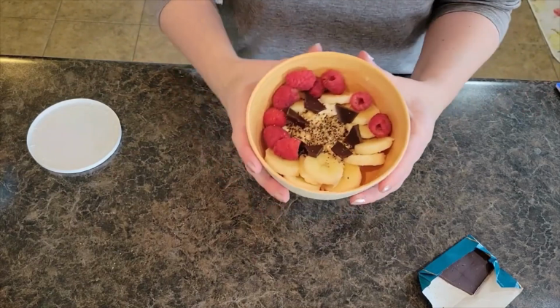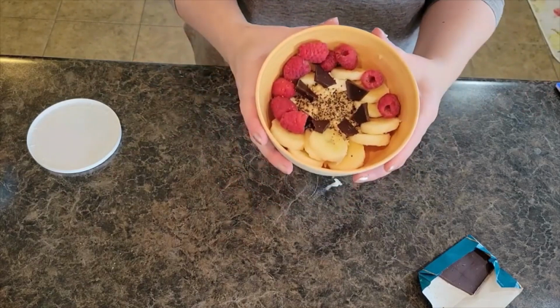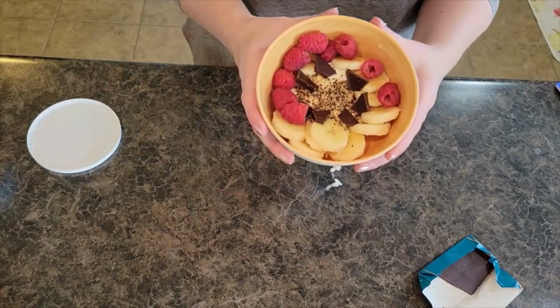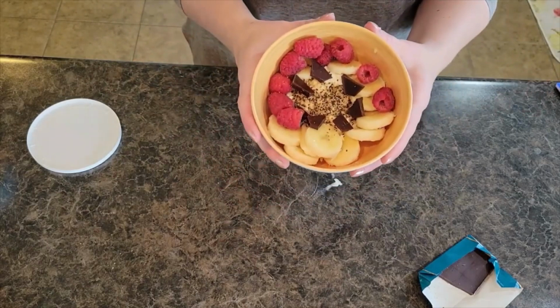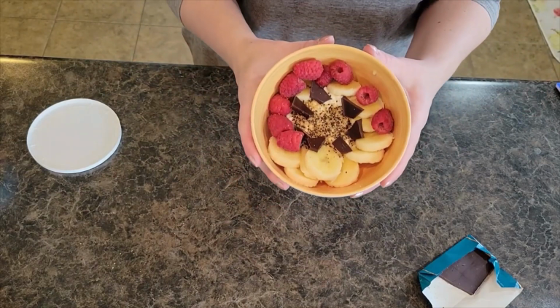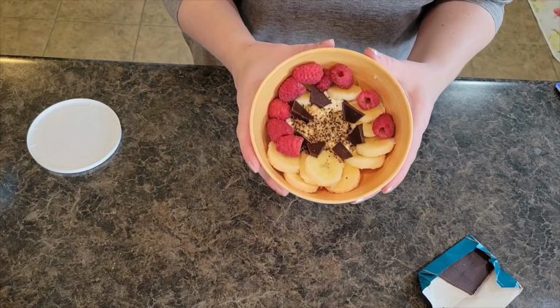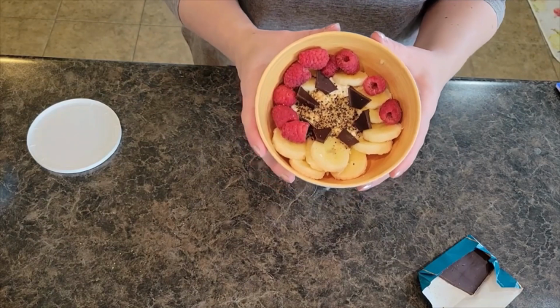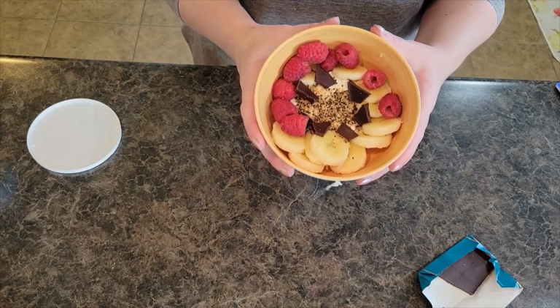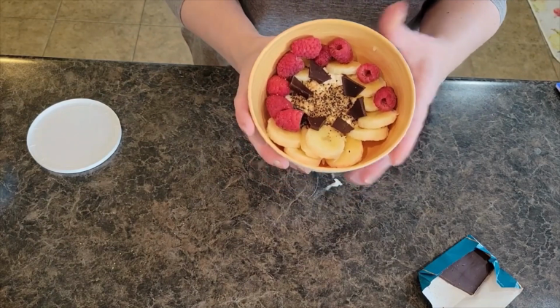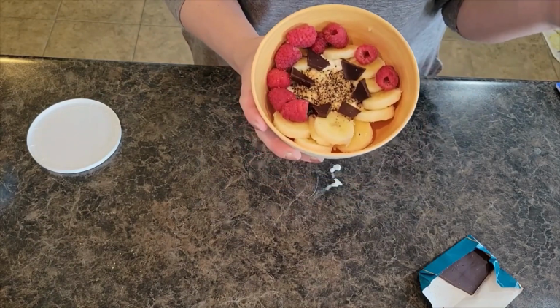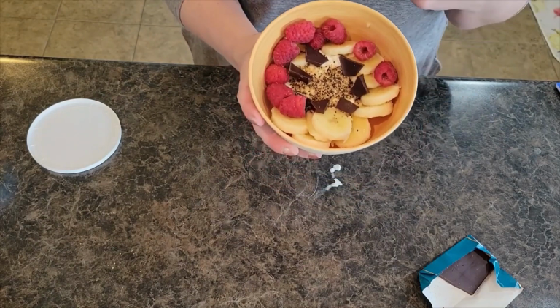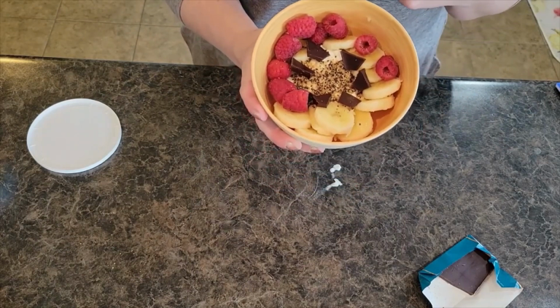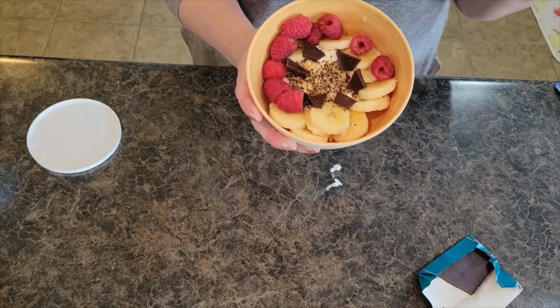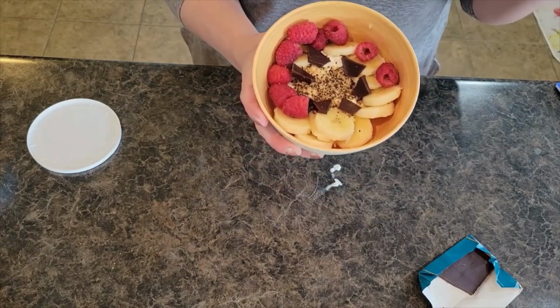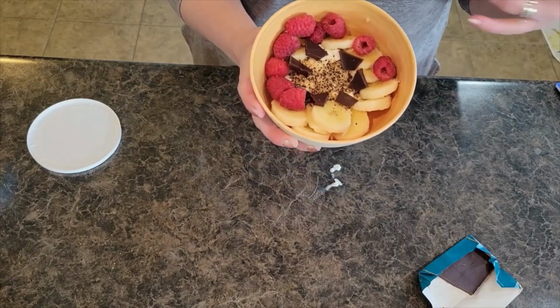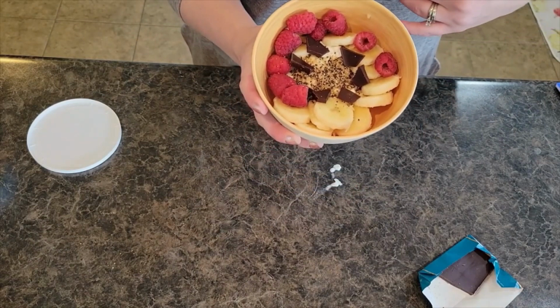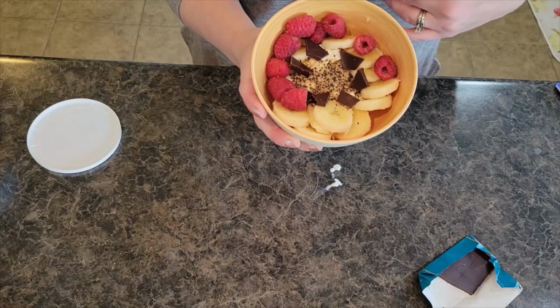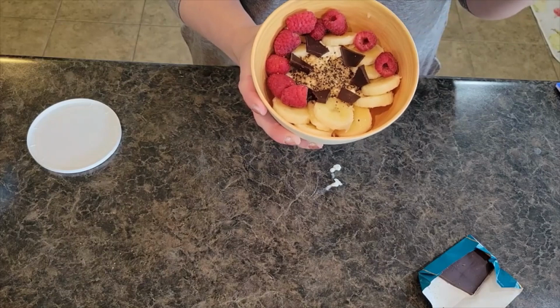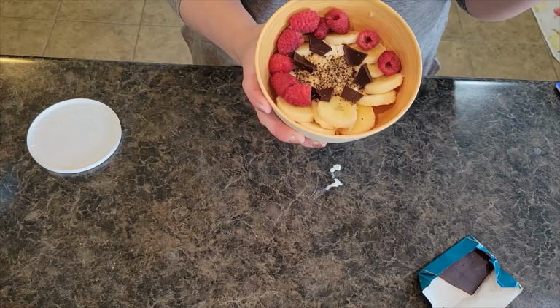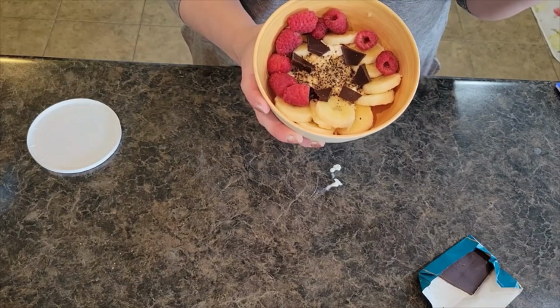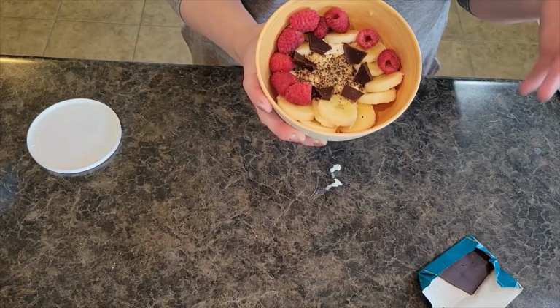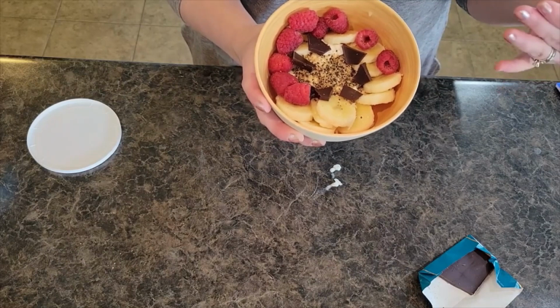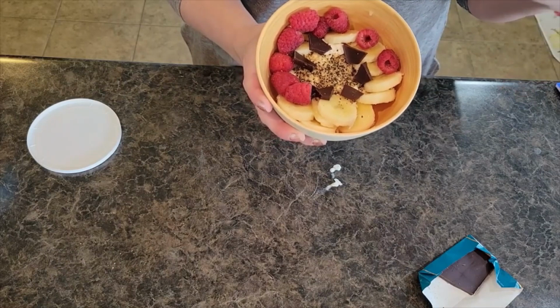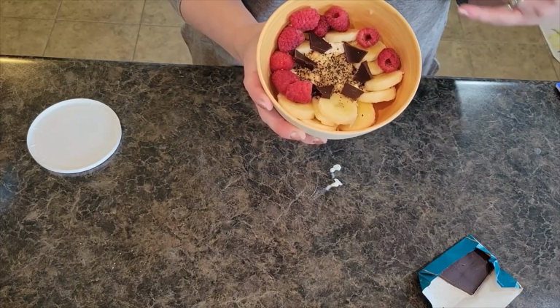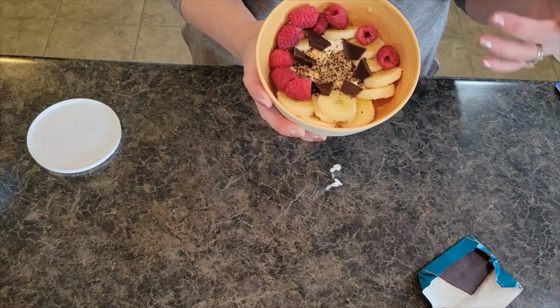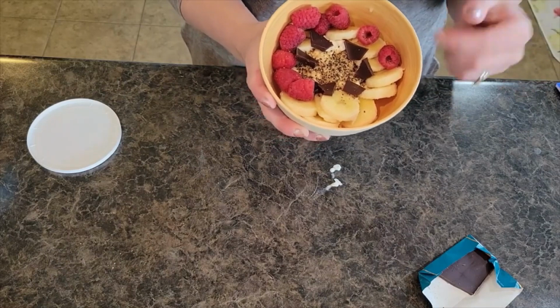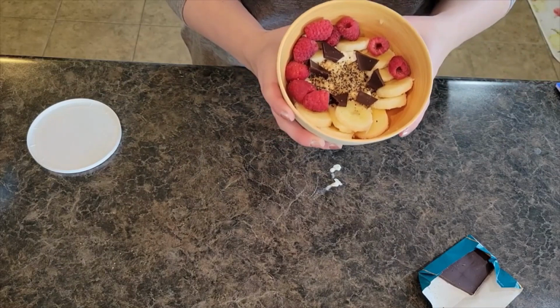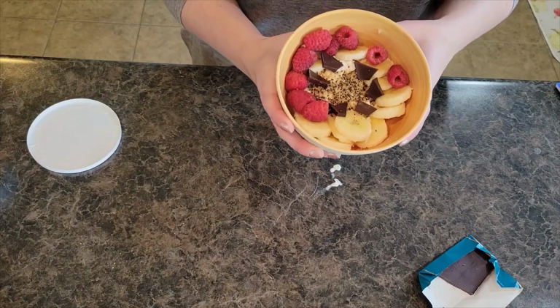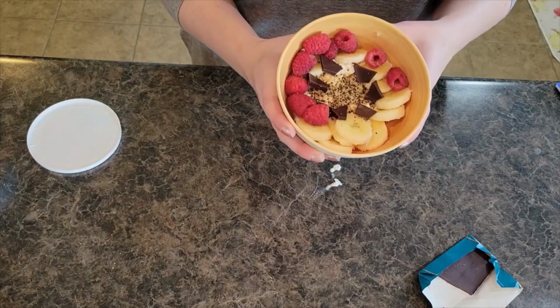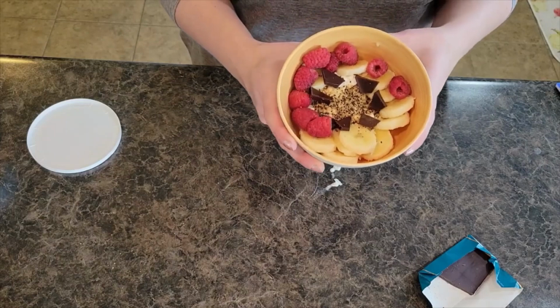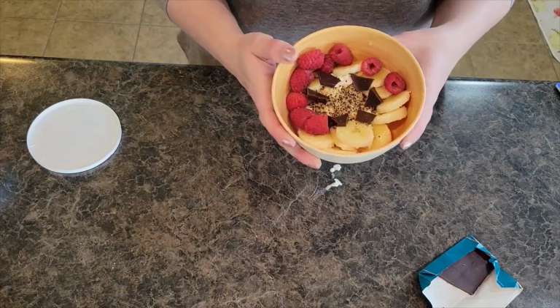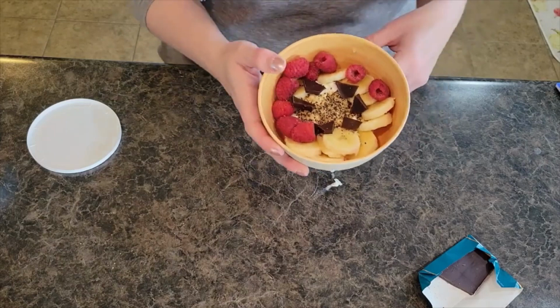Alright, we have our cottage cheese power bowl — super simple and easy. Thank you all so much for watching. I will have the pin in the description below so you can pin and save this recipe for later as well. See y'all next time.